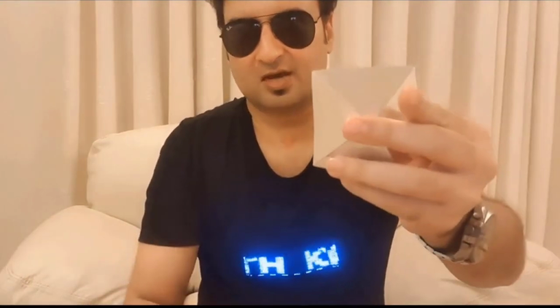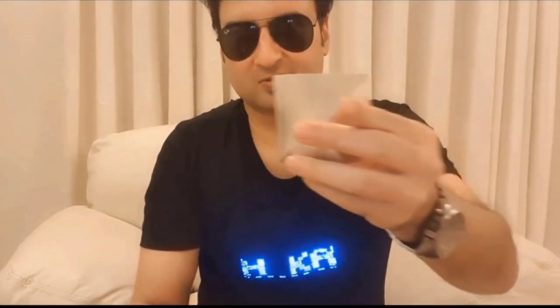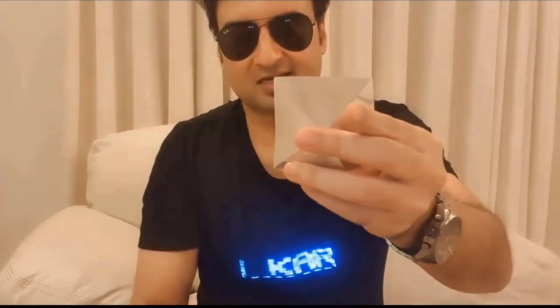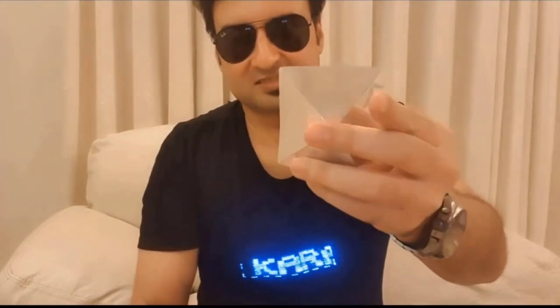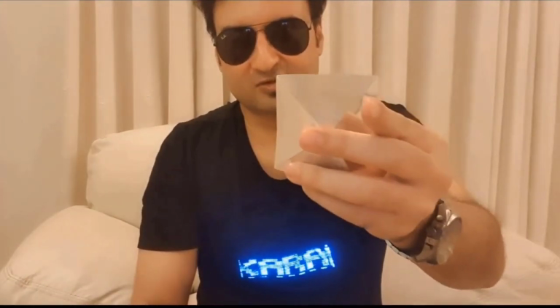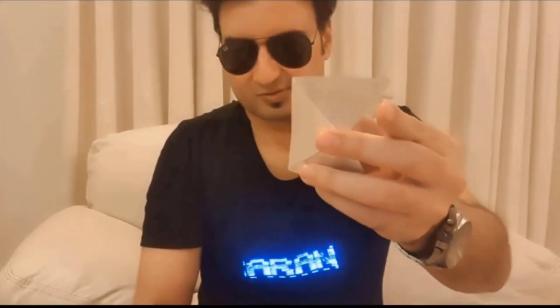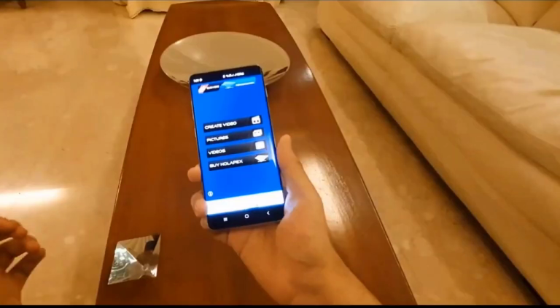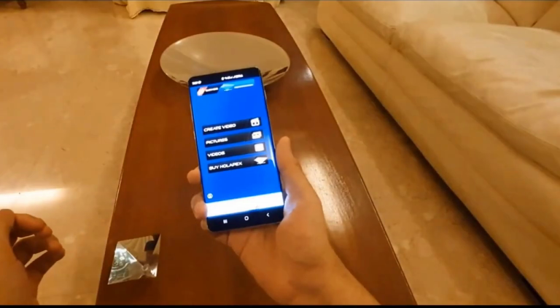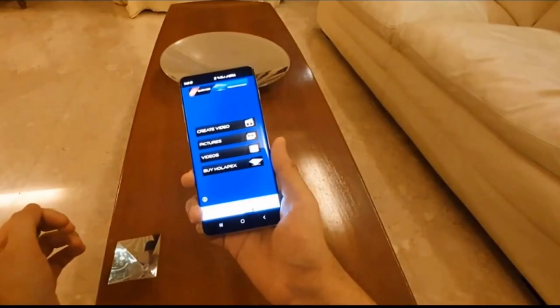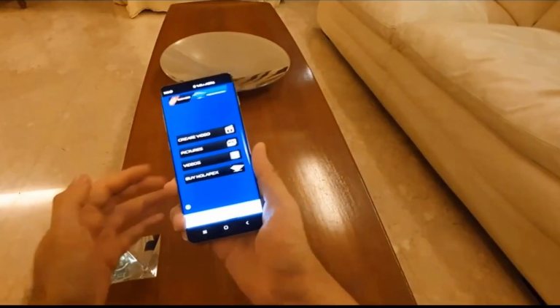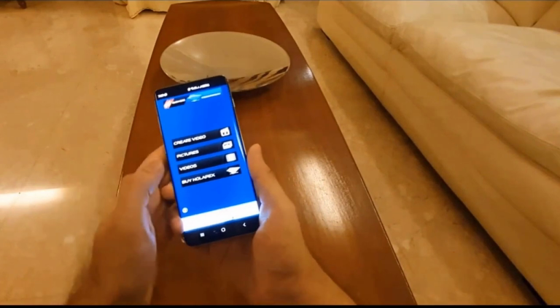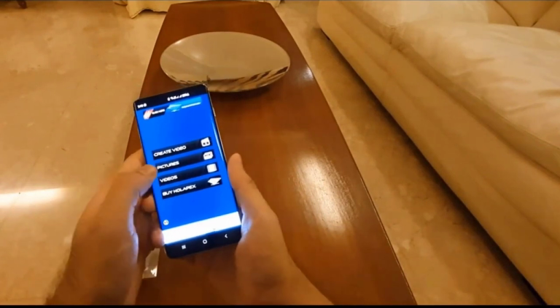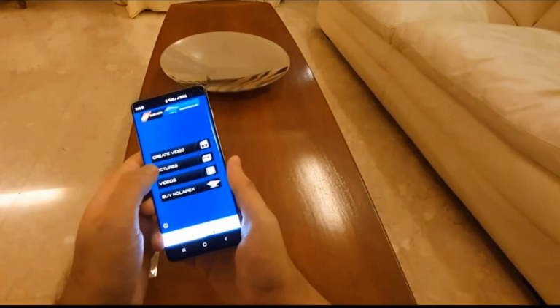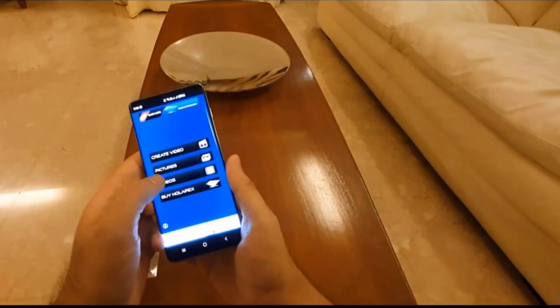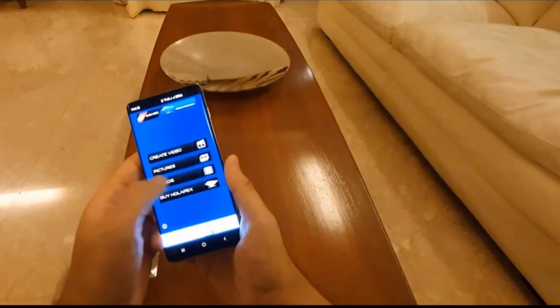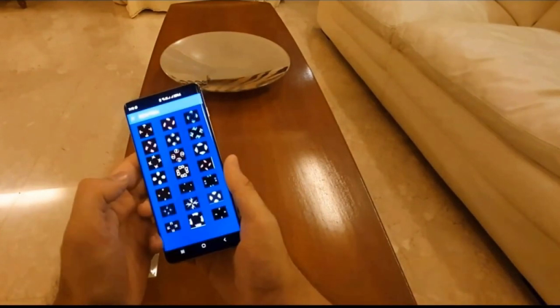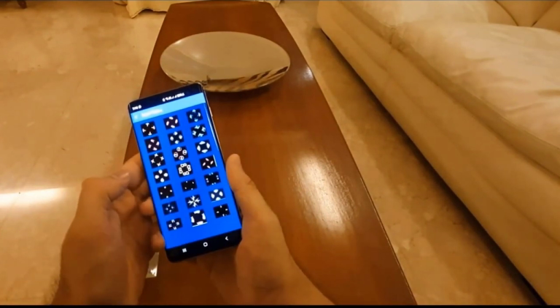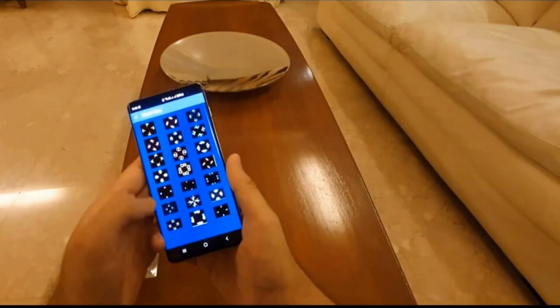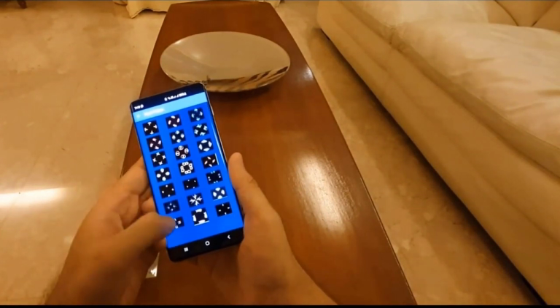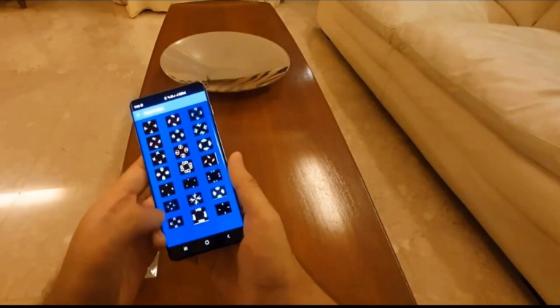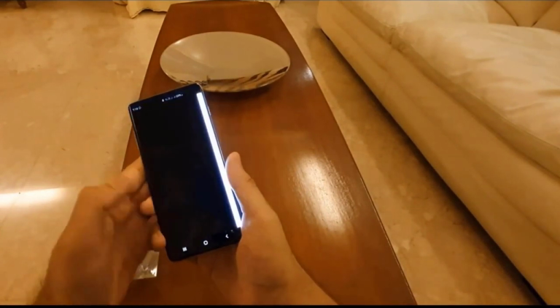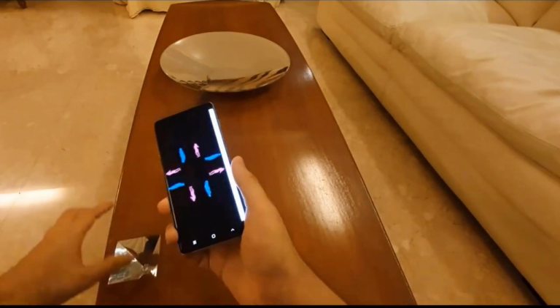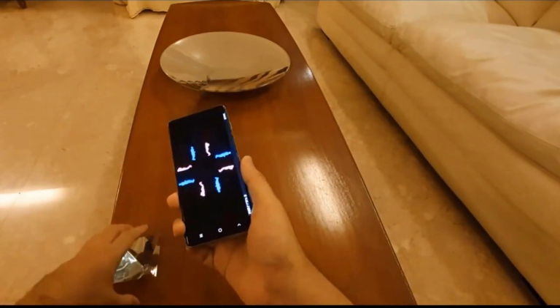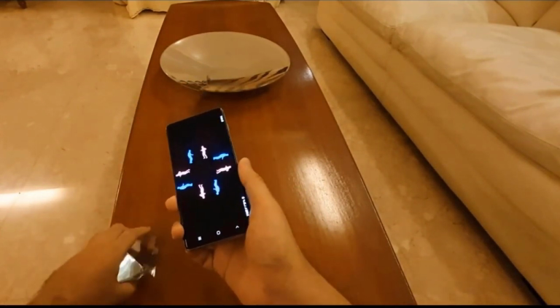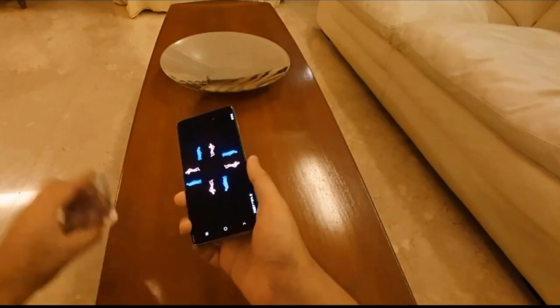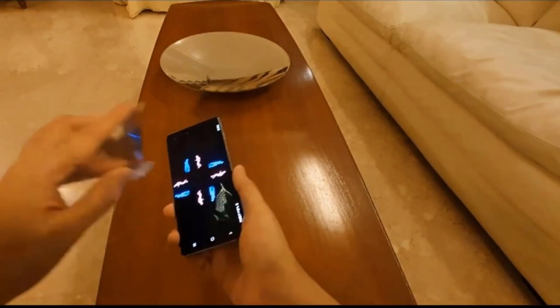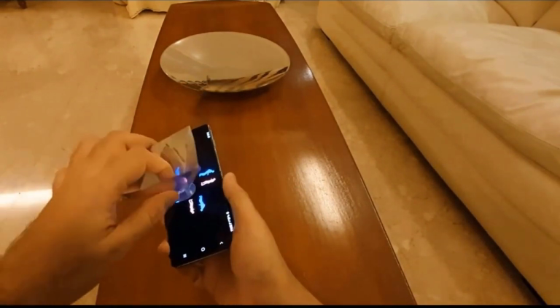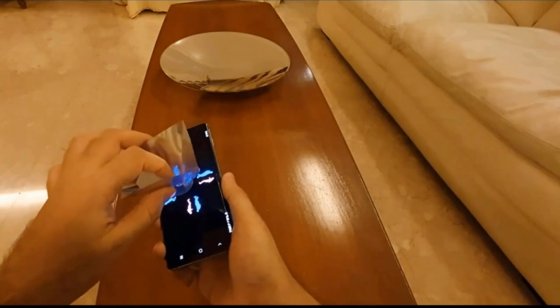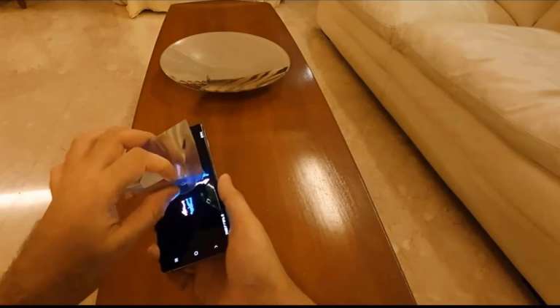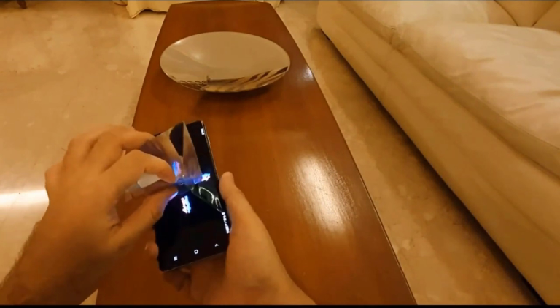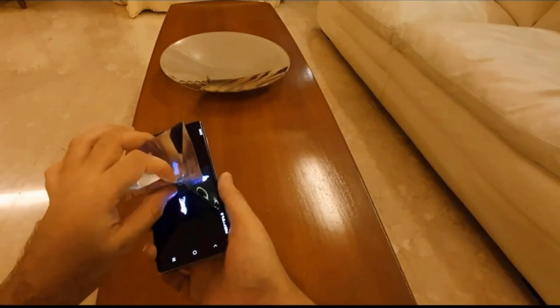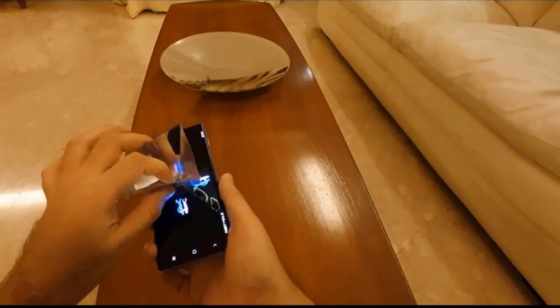Now you can connect this to your phone. I have opened up the app called Hologram Pyramid. I'll click on videos and click on a video. Now I just have to put this in the center.